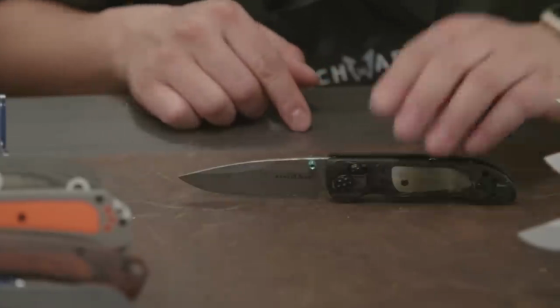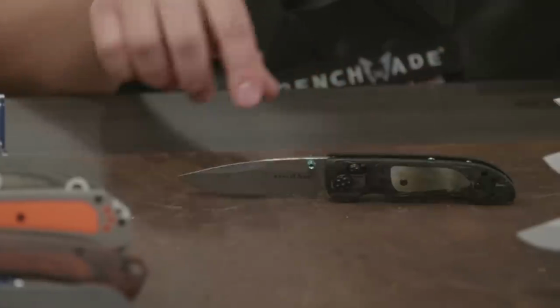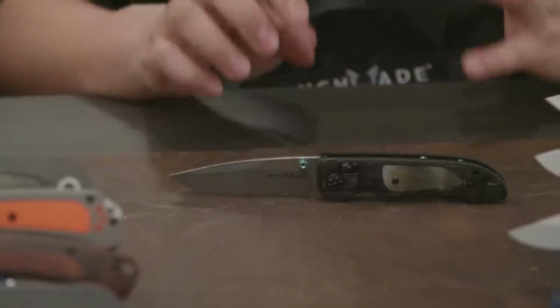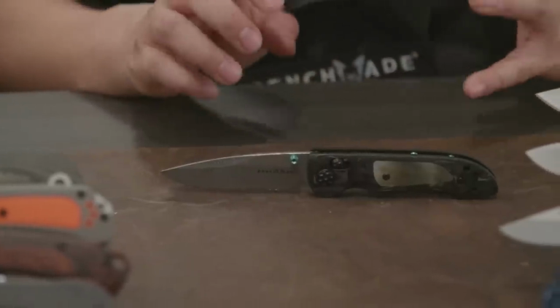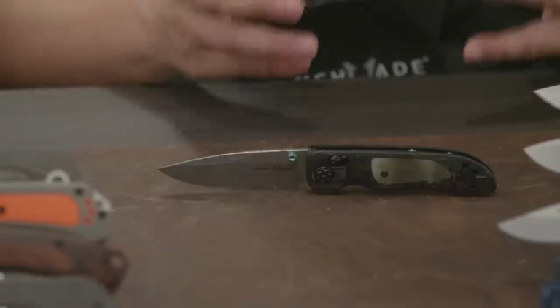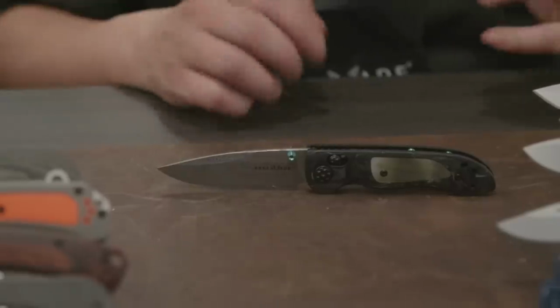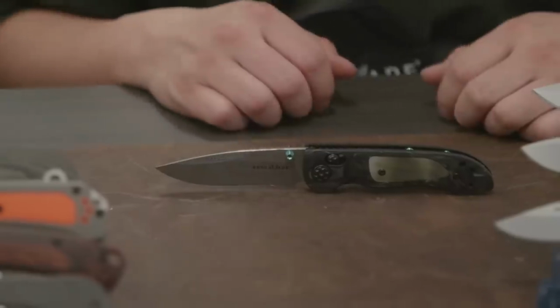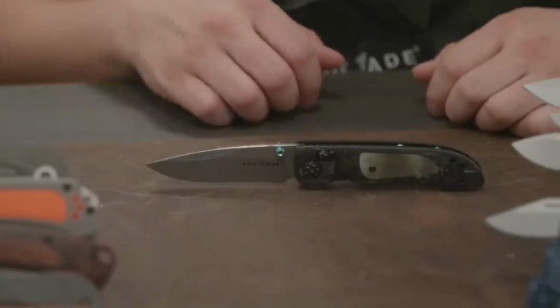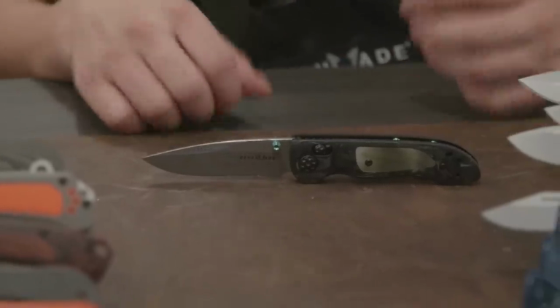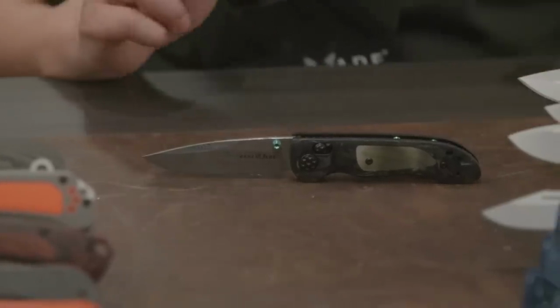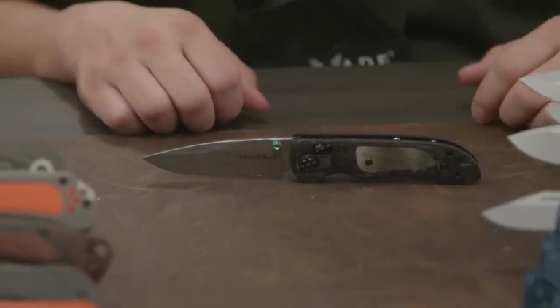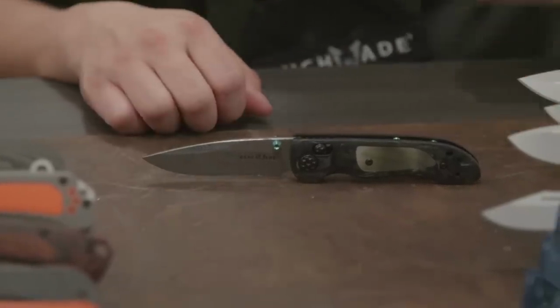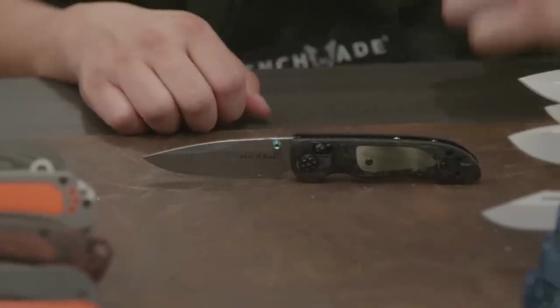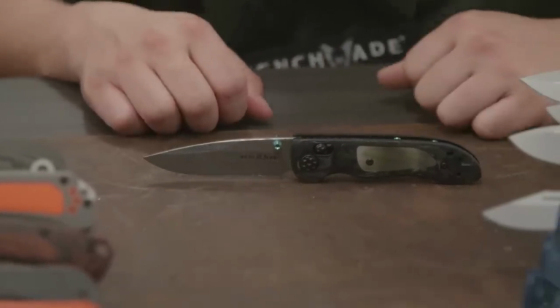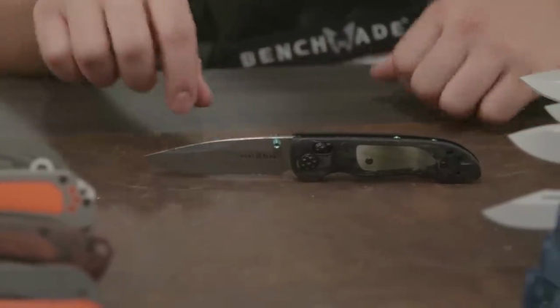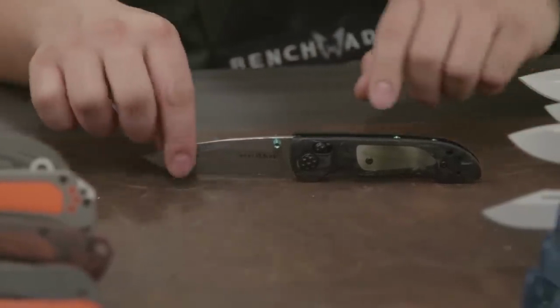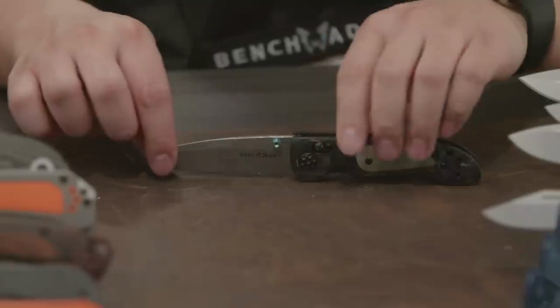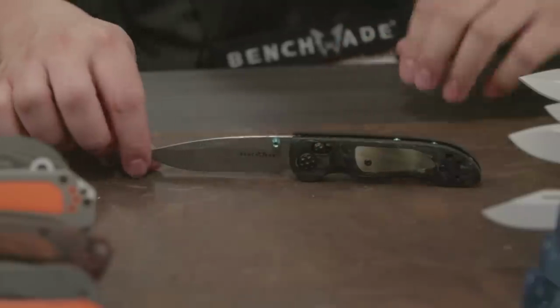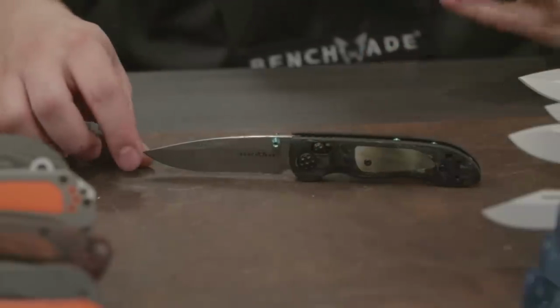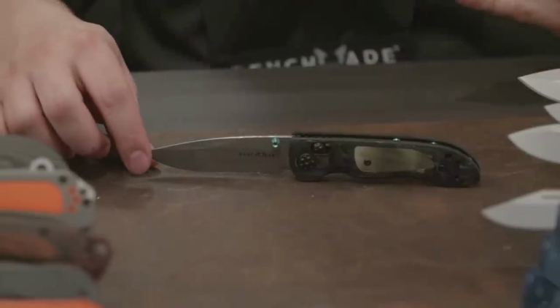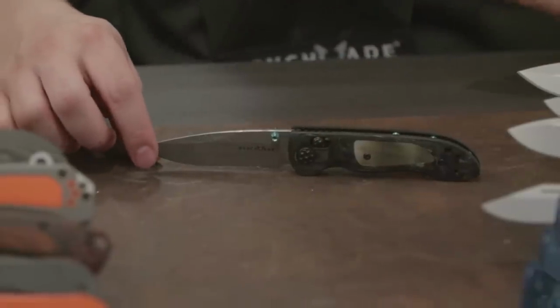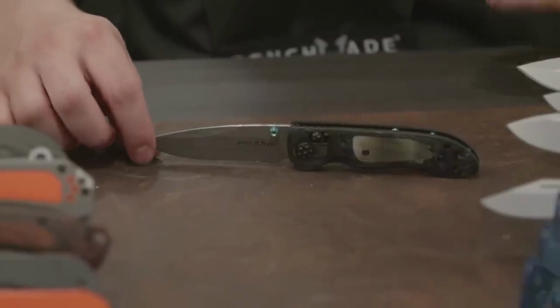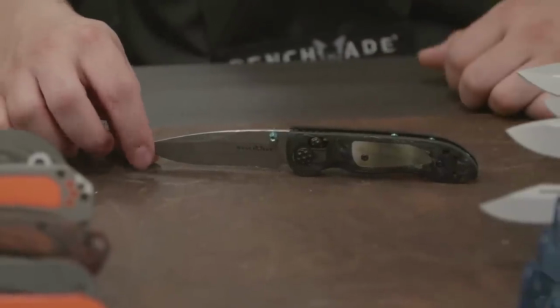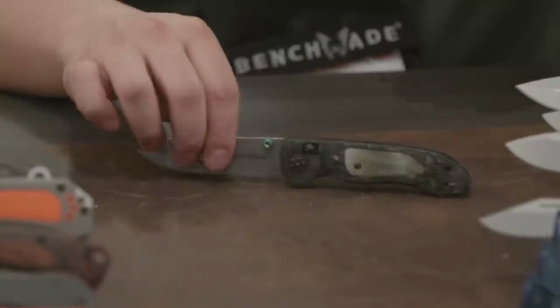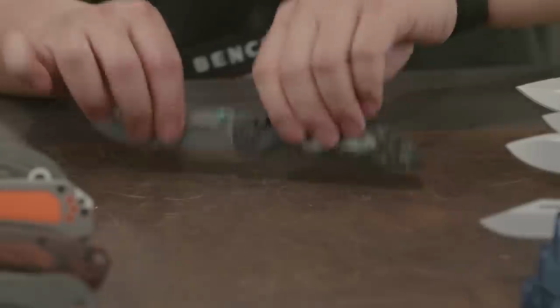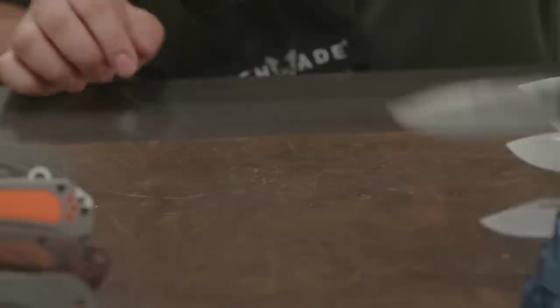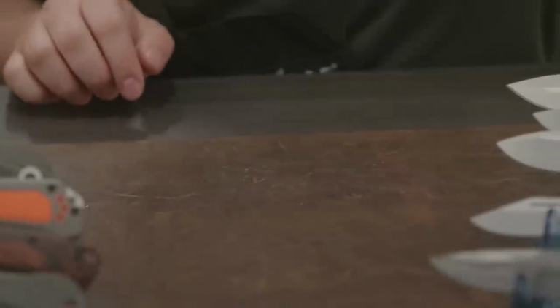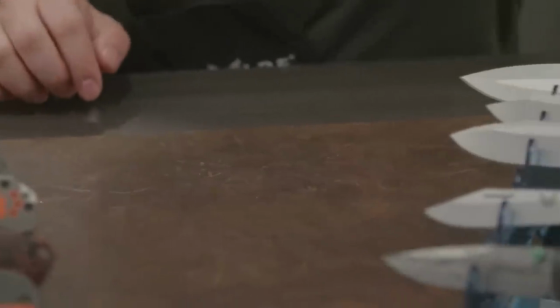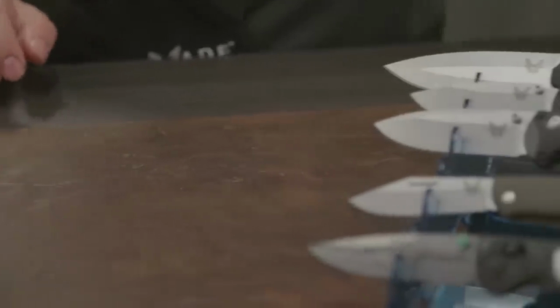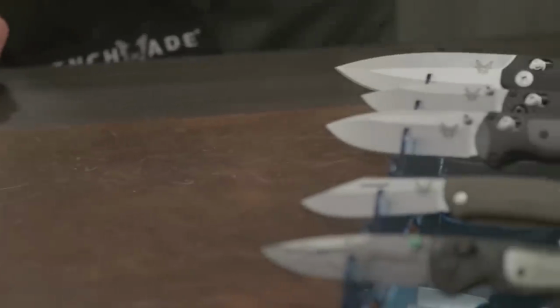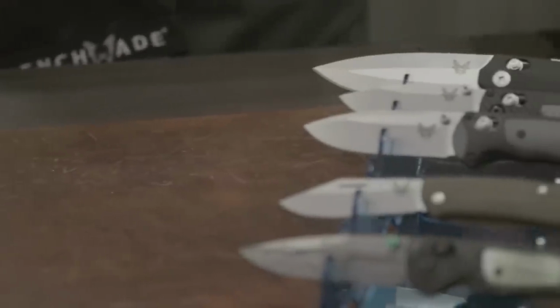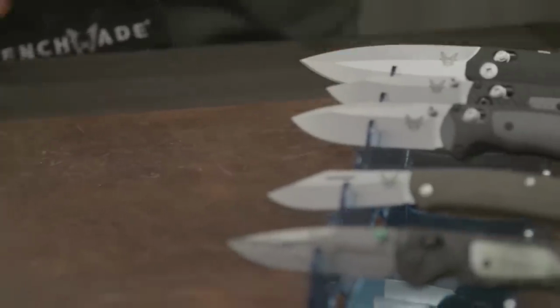It's a really nice collector's piece. For those who every day carry this — kudos to you. It is going to be MSRP at eight hundred dollars. Let's move into gold class, something a little more practical, a little more every day.